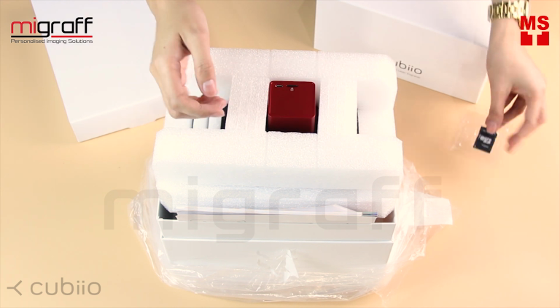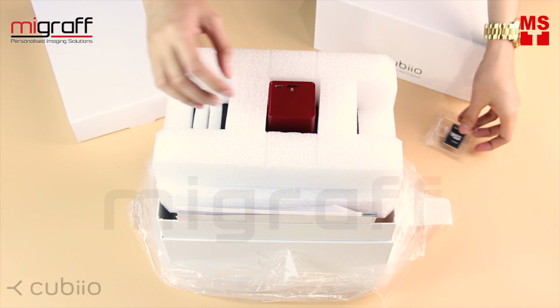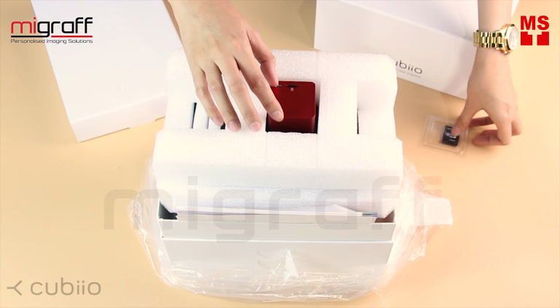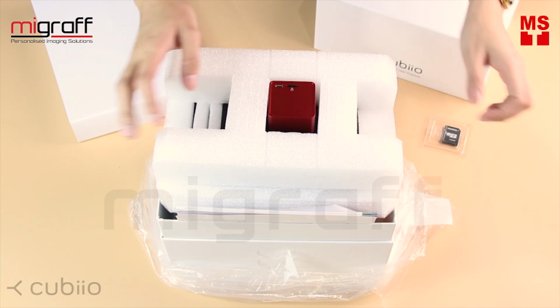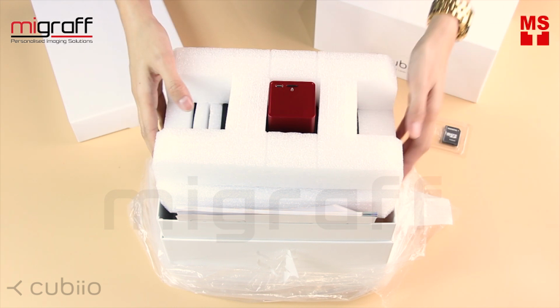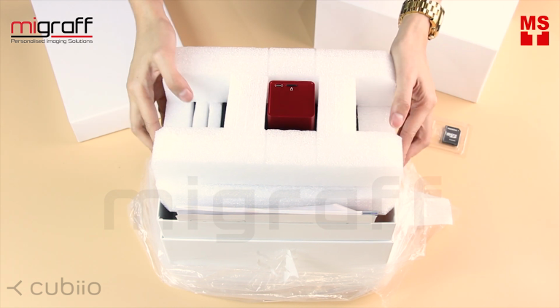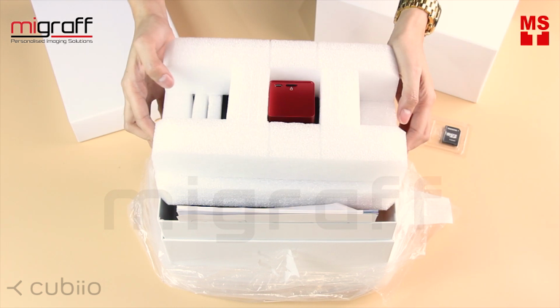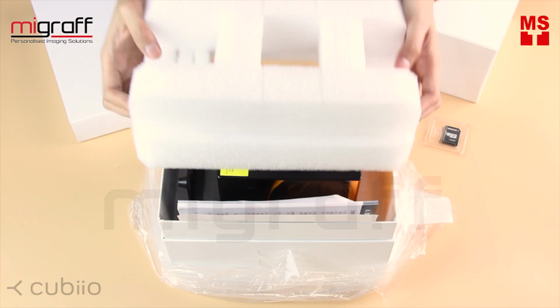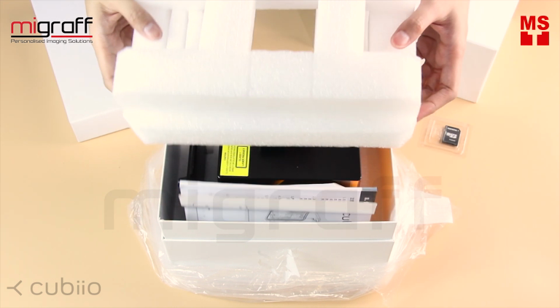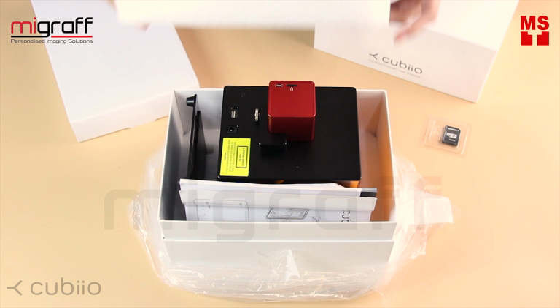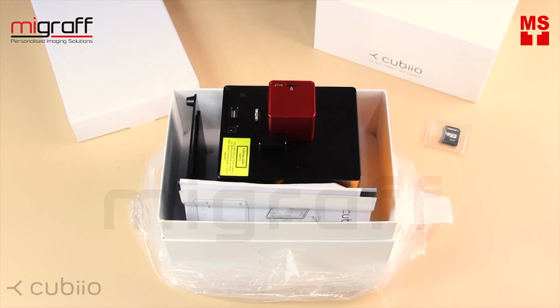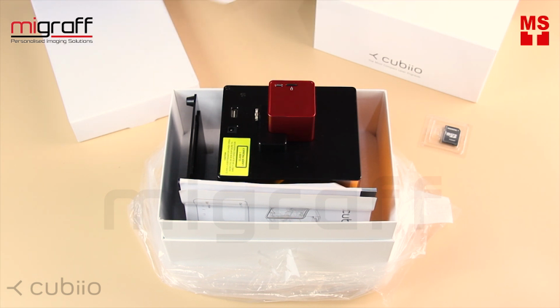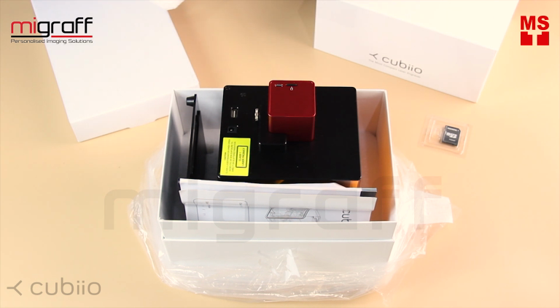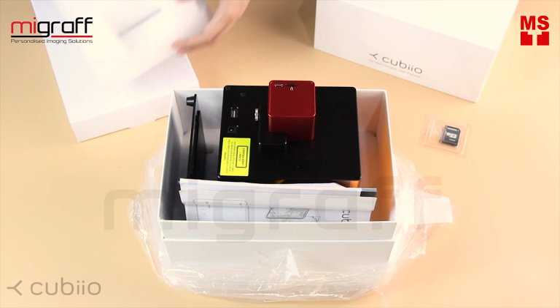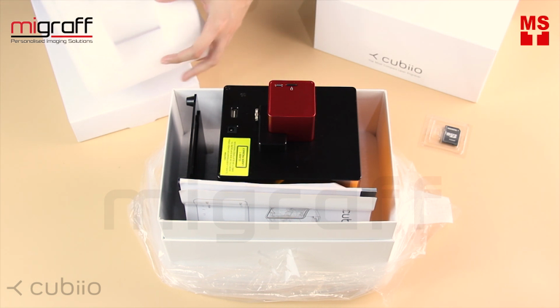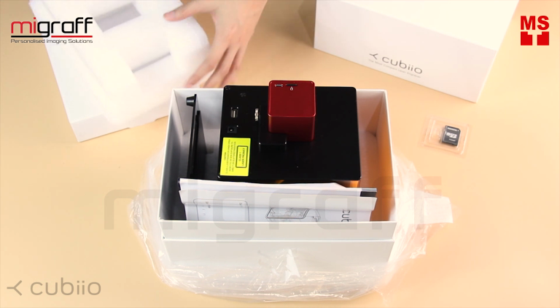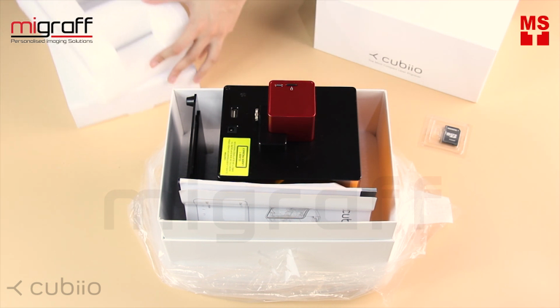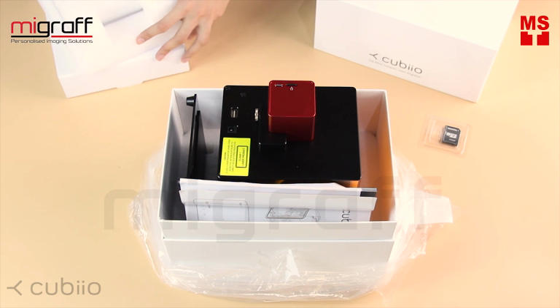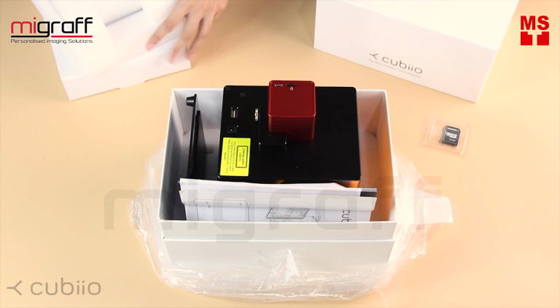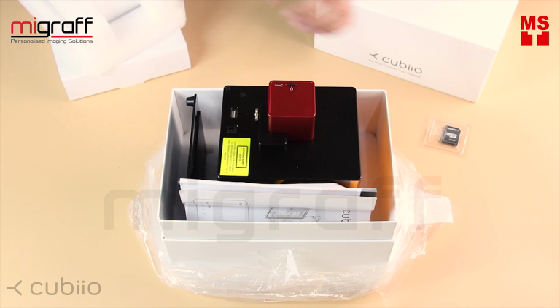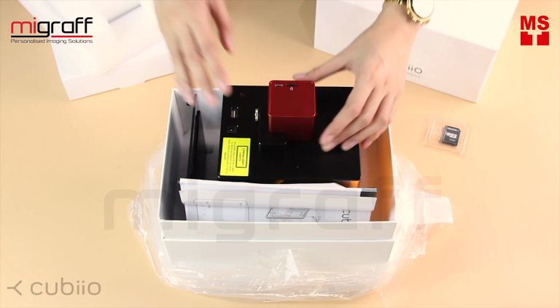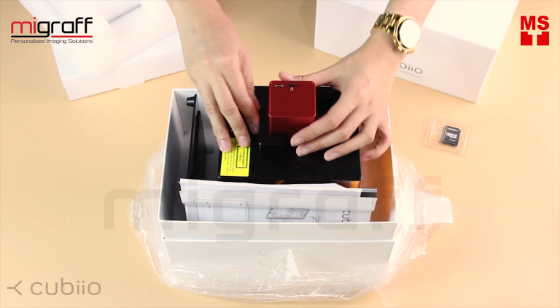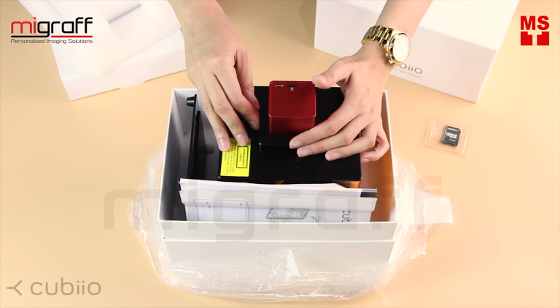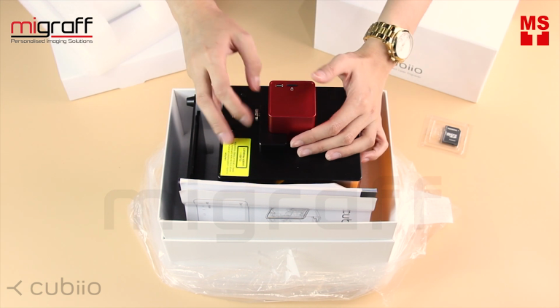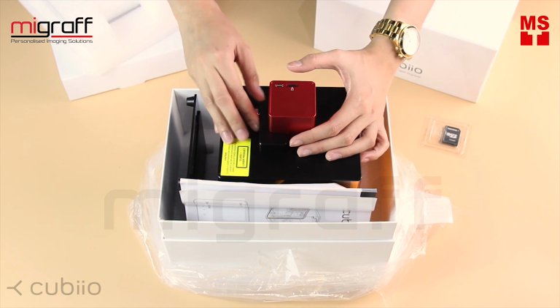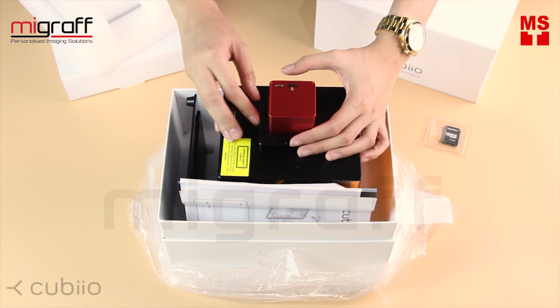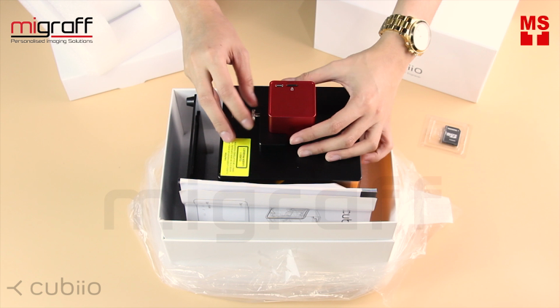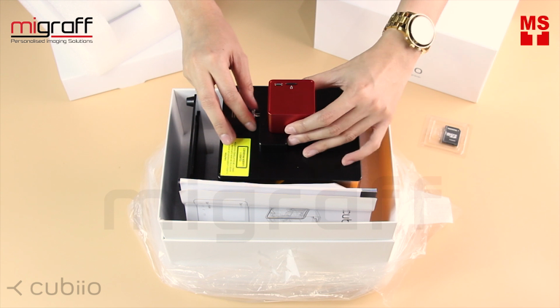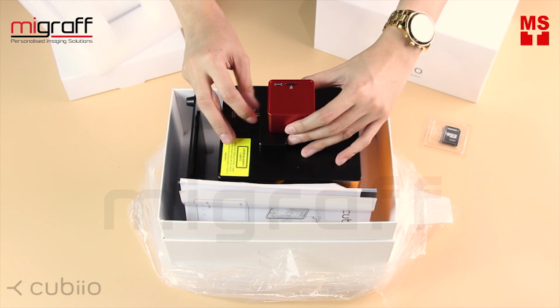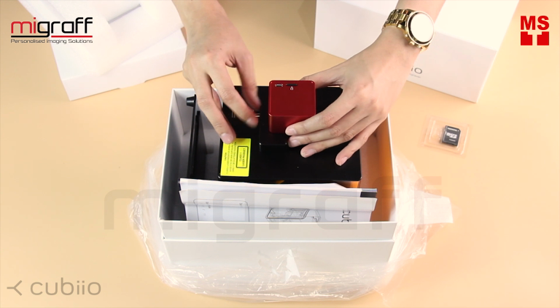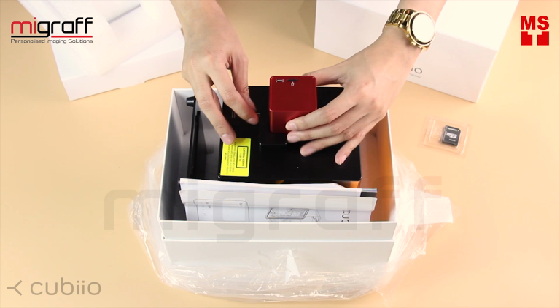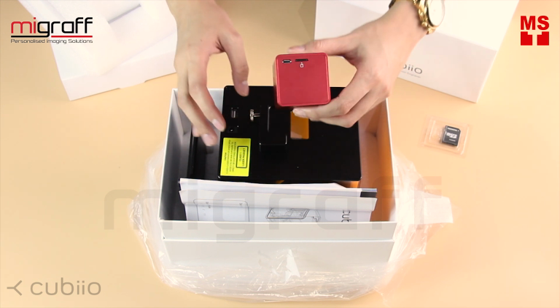One of the most exciting things about this is that the SD card has been preloaded with project files. So once you receive your Cubio, you can go ahead and start with your first project right away.